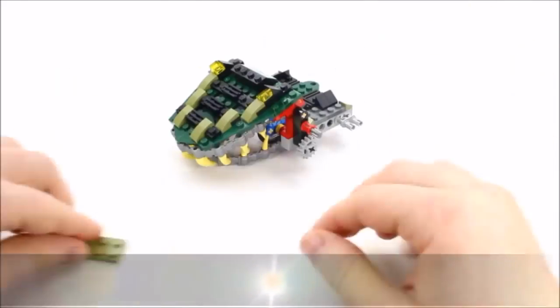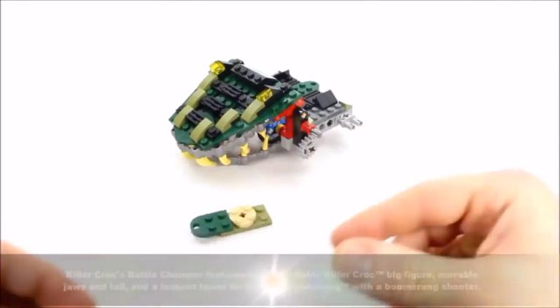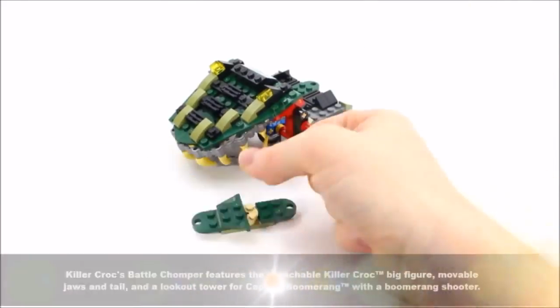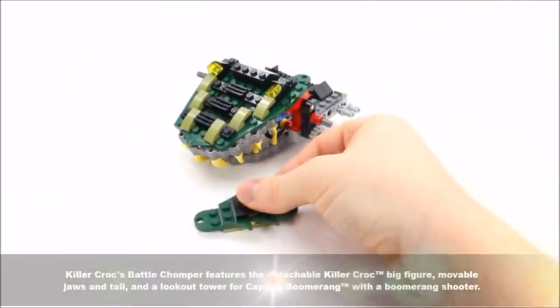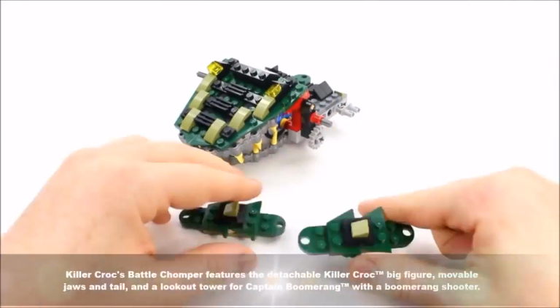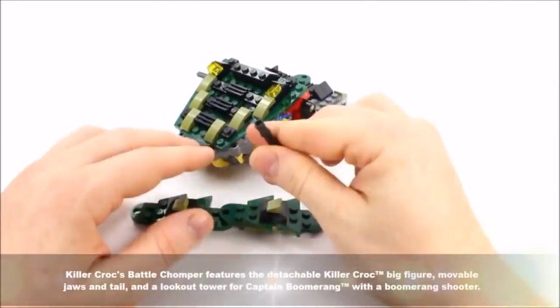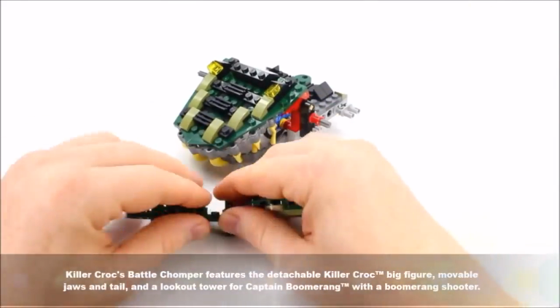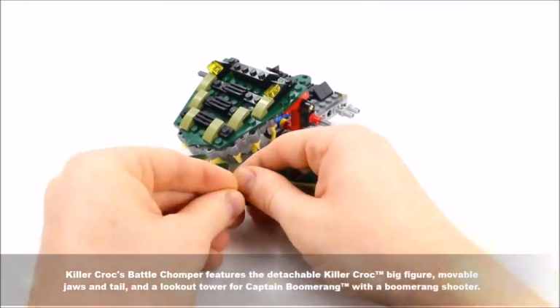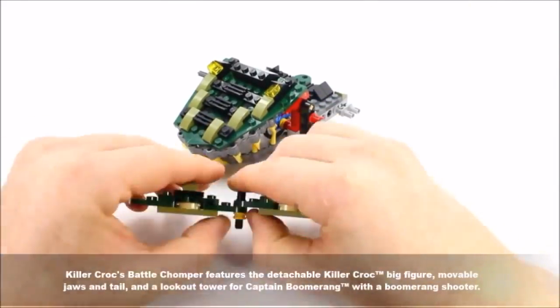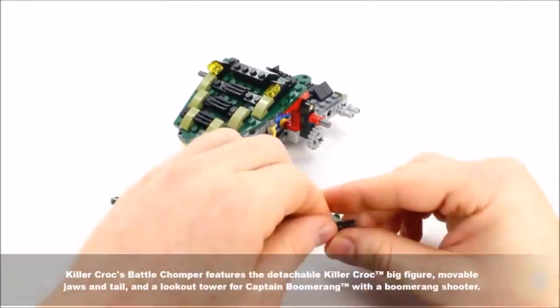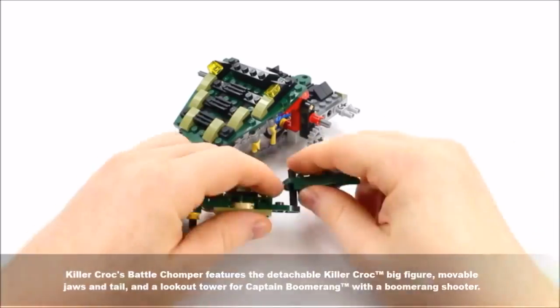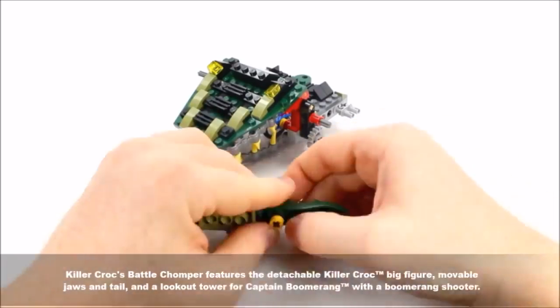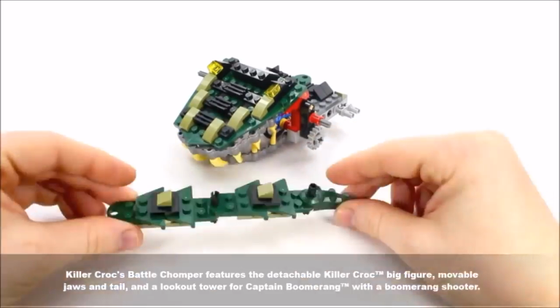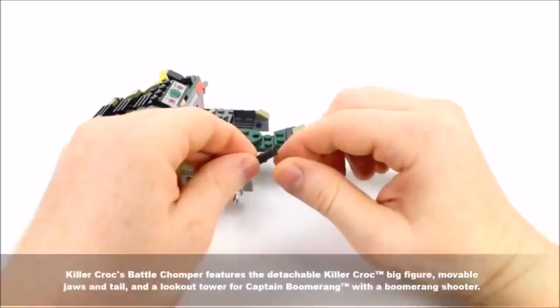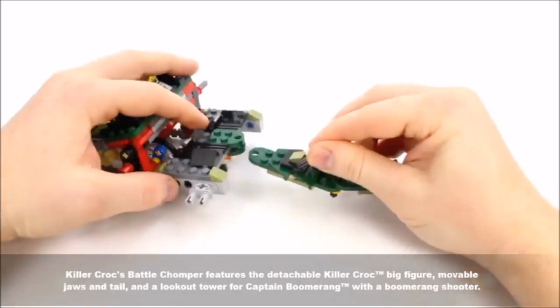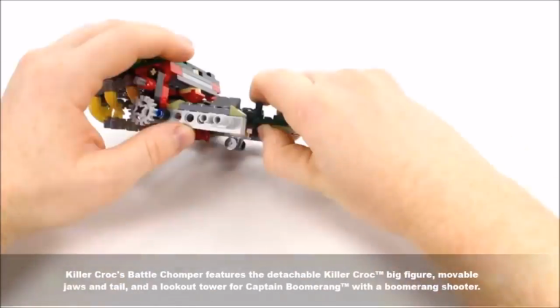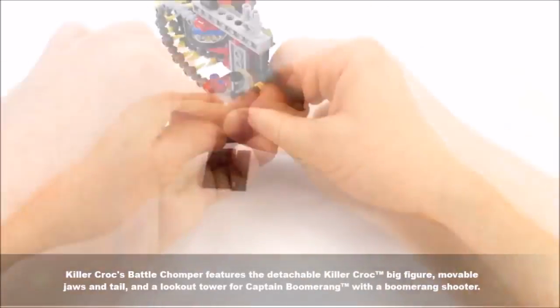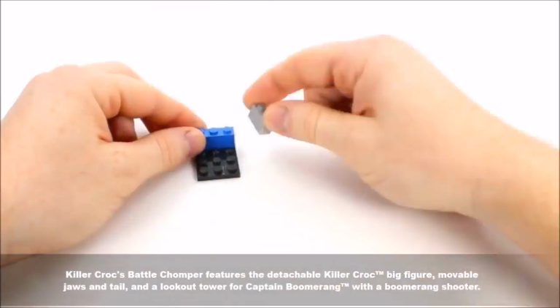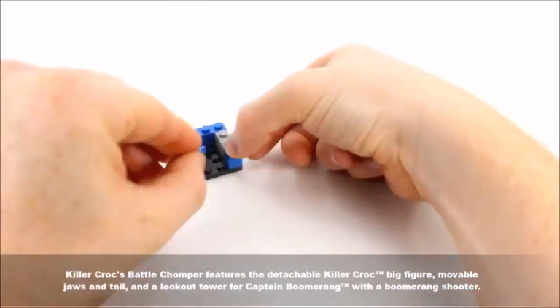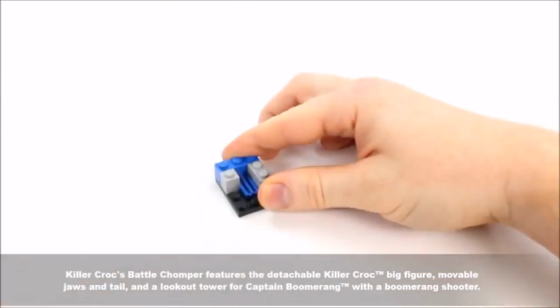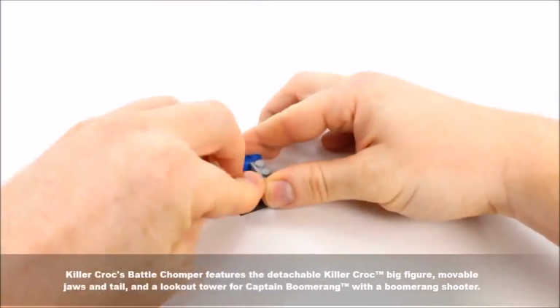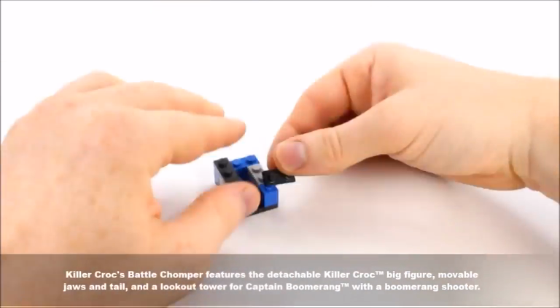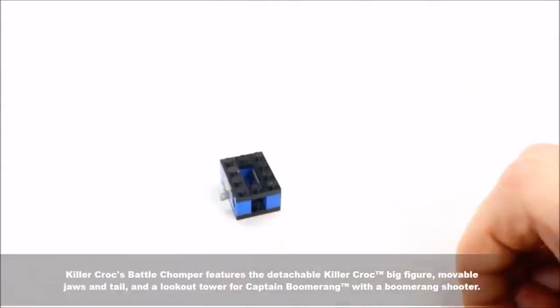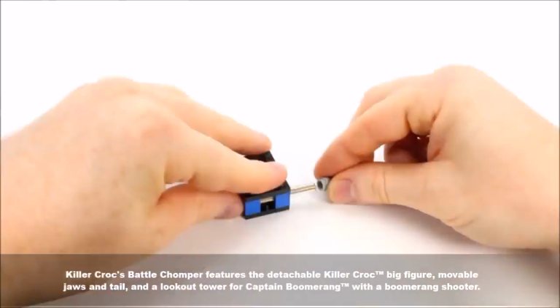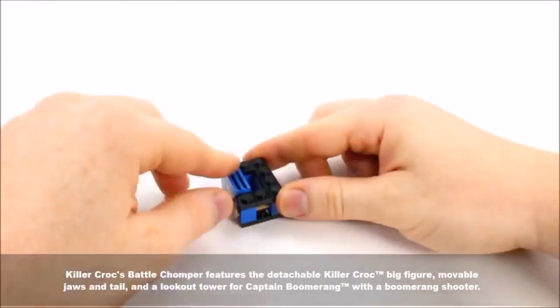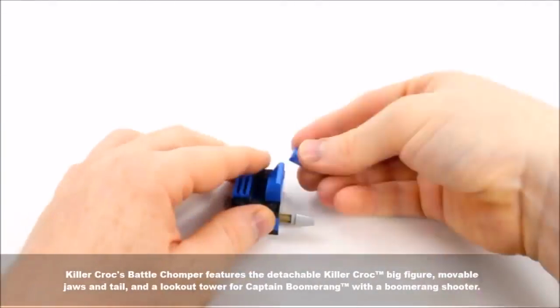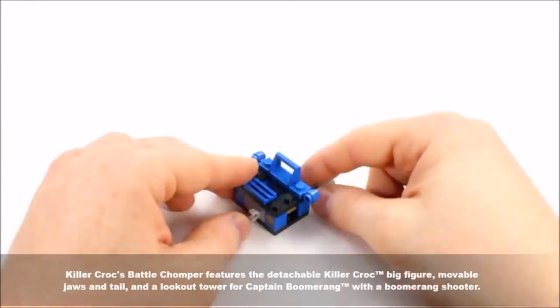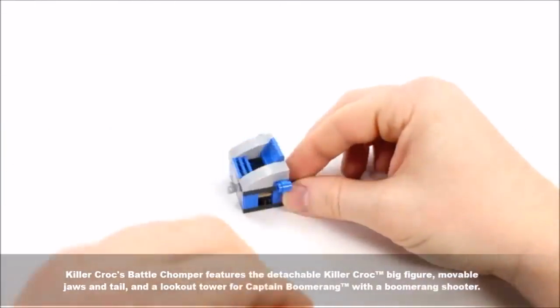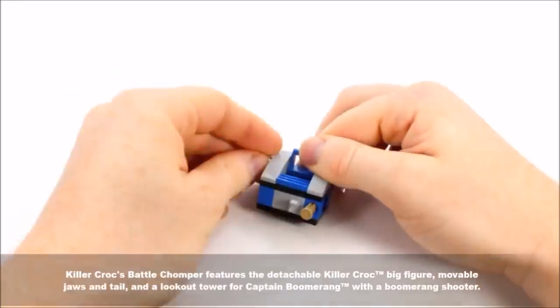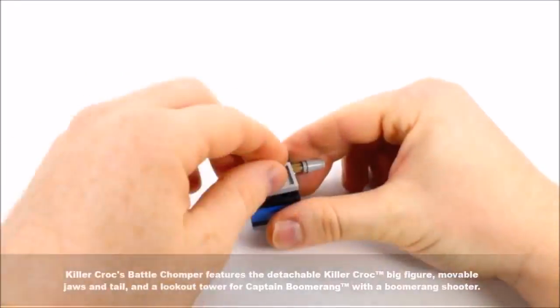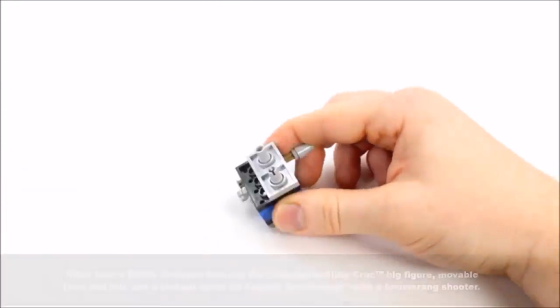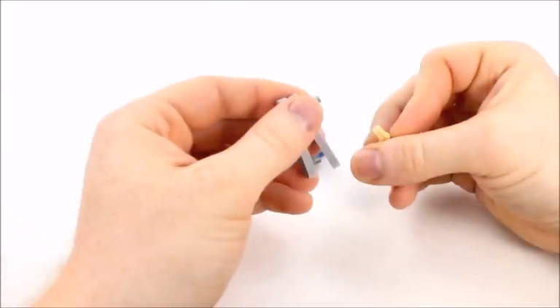The set features the detachable Killer Croc big figure with movable jaws and tail, and a lookout tower for Captain Boomerang with a boomerang shooter.